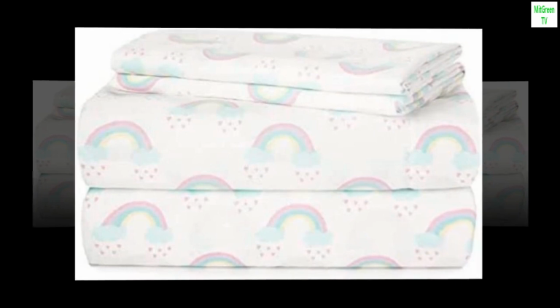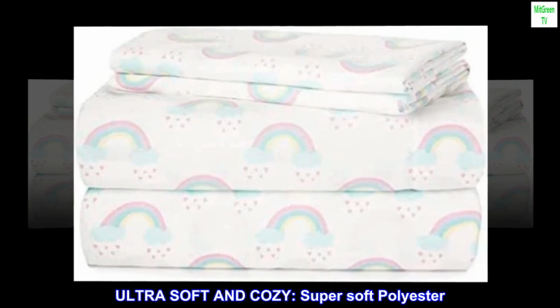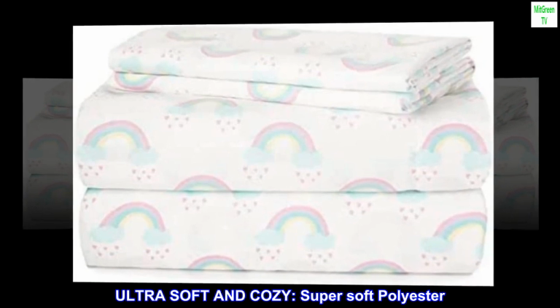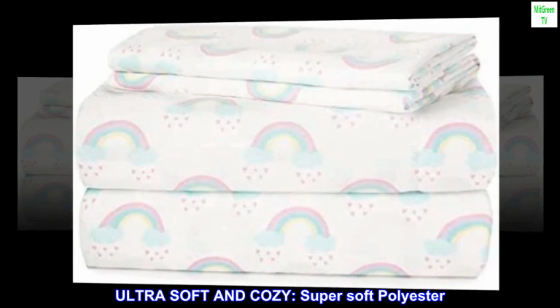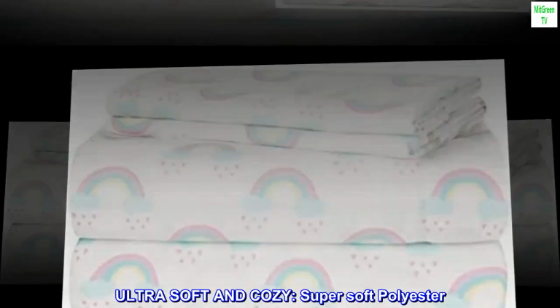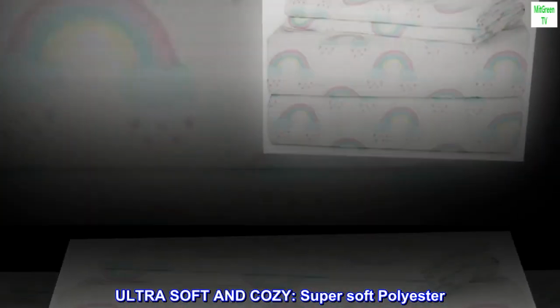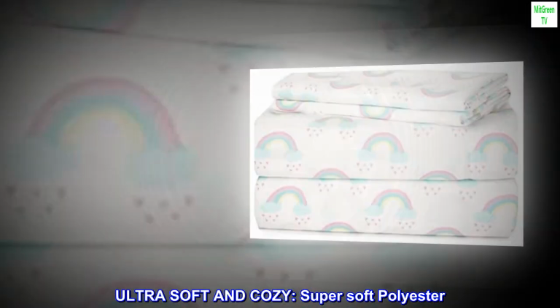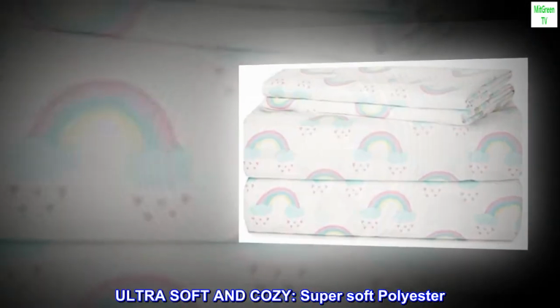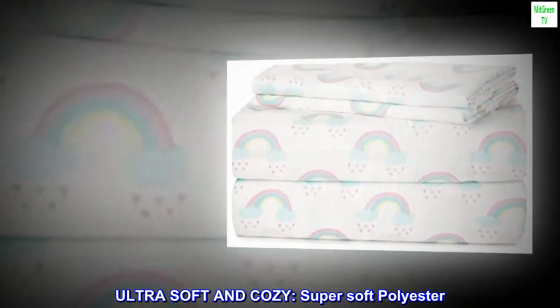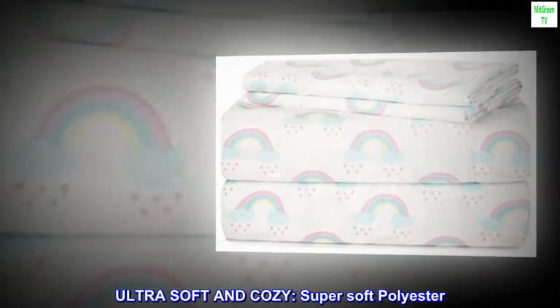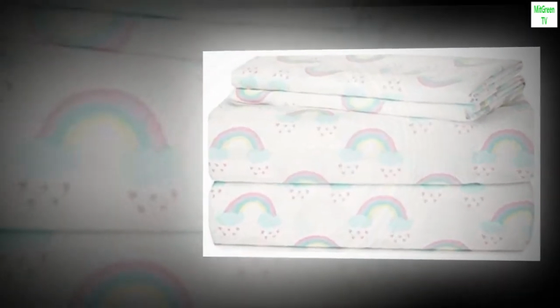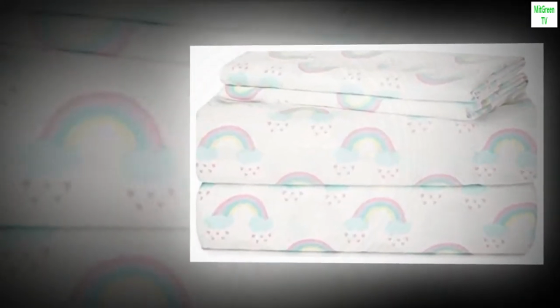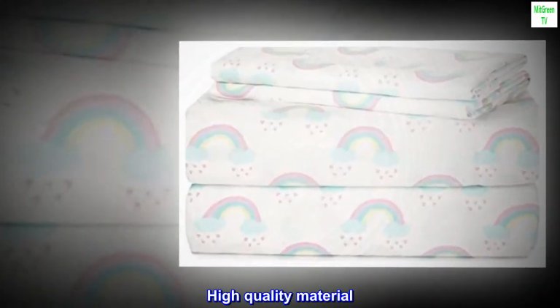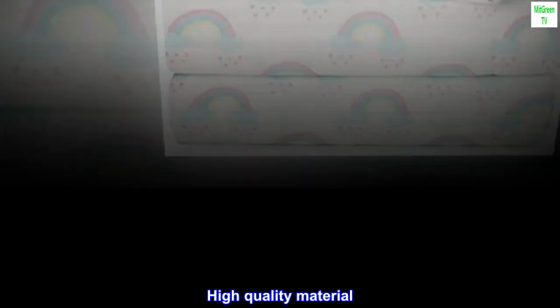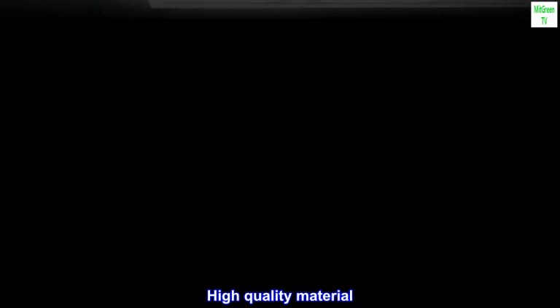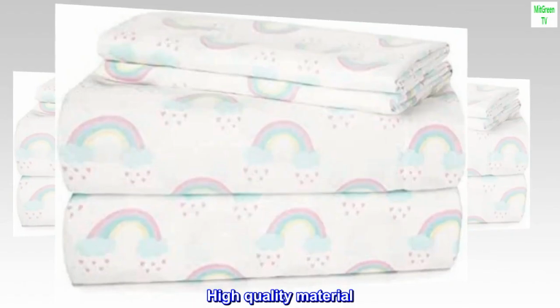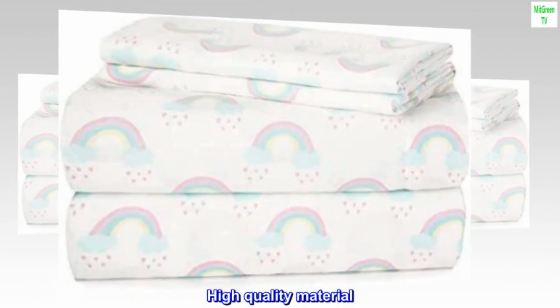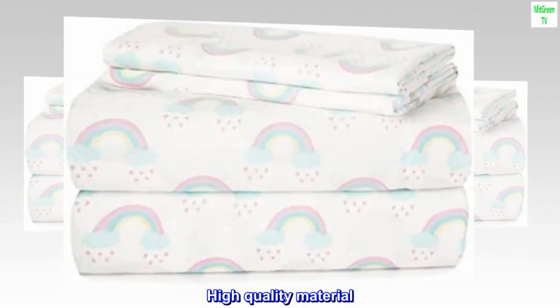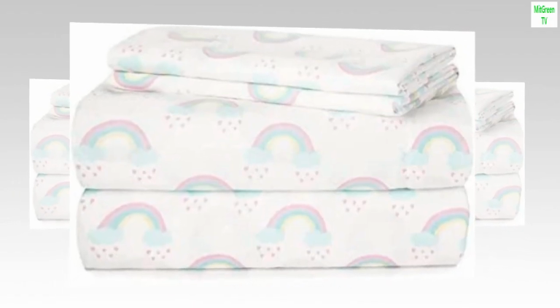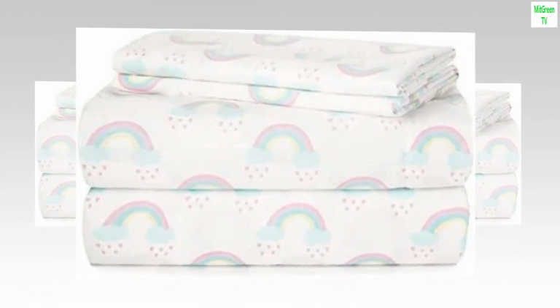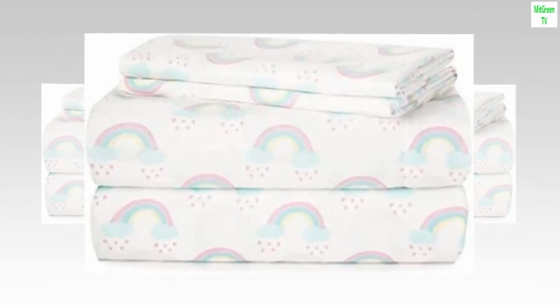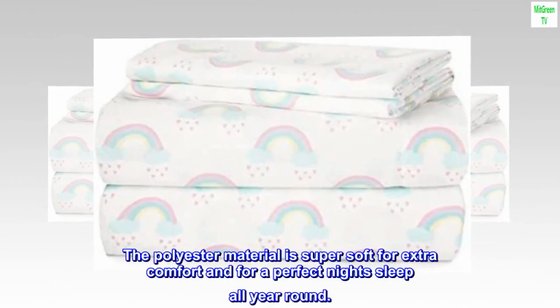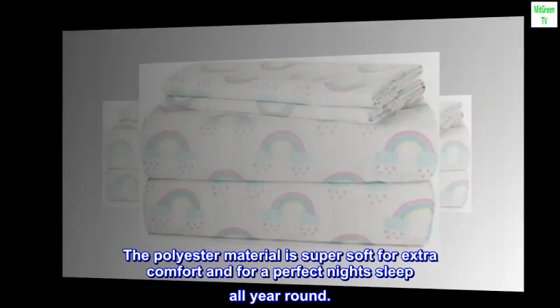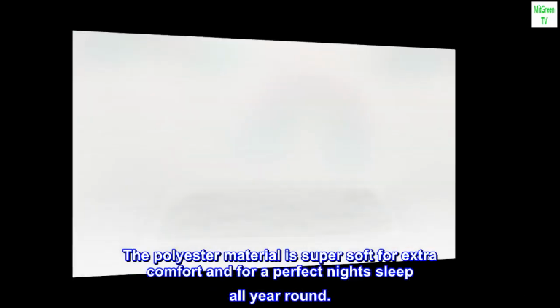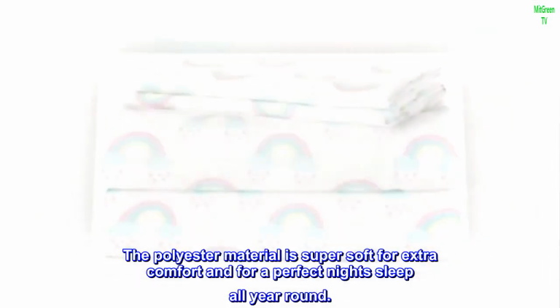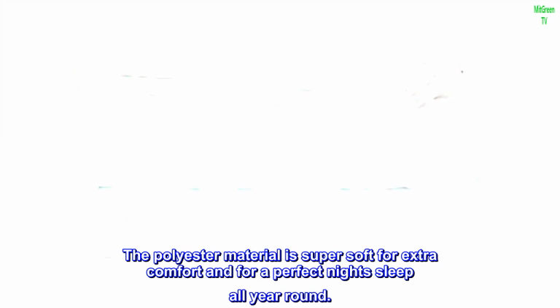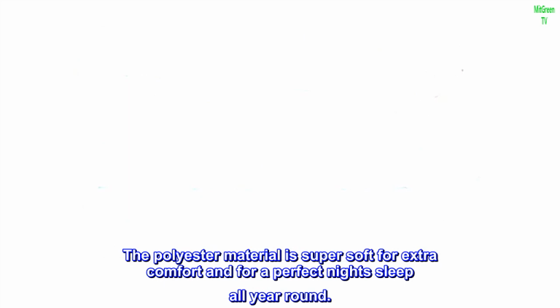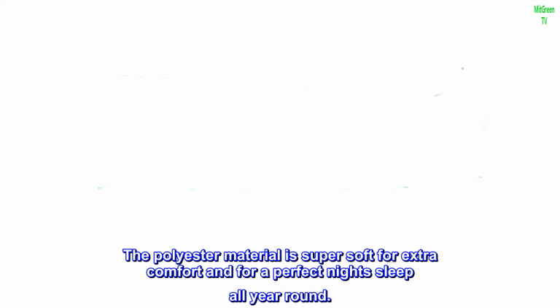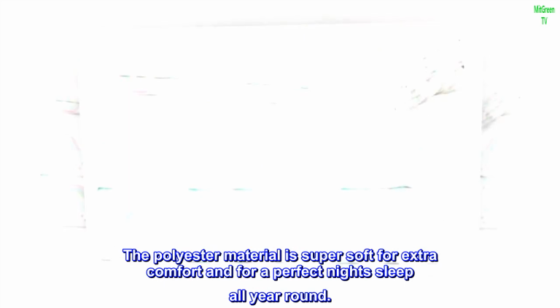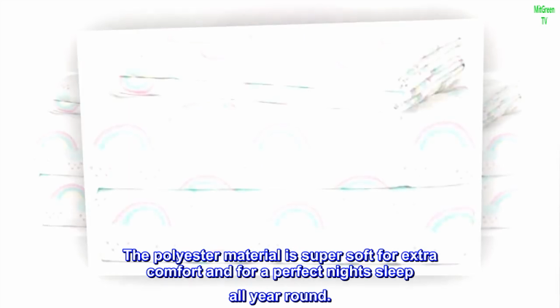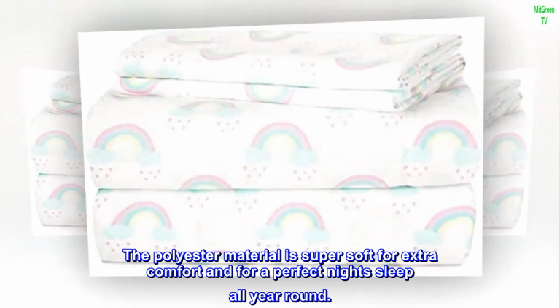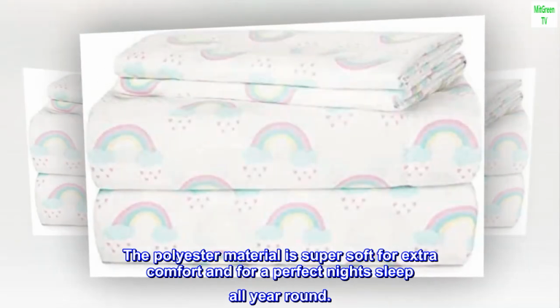Ultra soft and cozy, super soft polyester. High quality material. The polyester material is super soft for extra comfort and for a perfect night's sleep all year round.